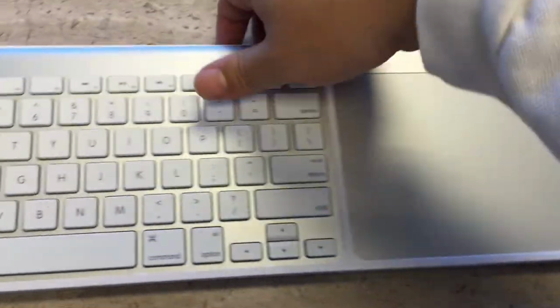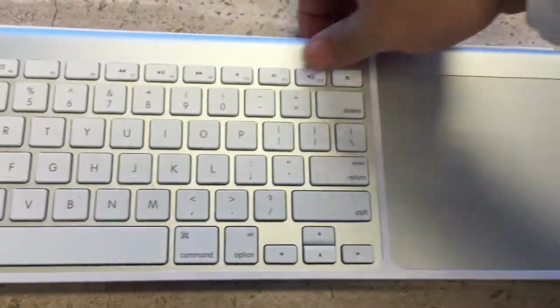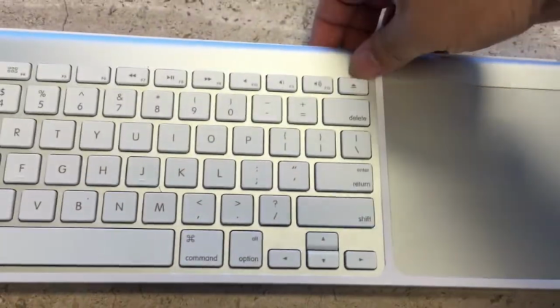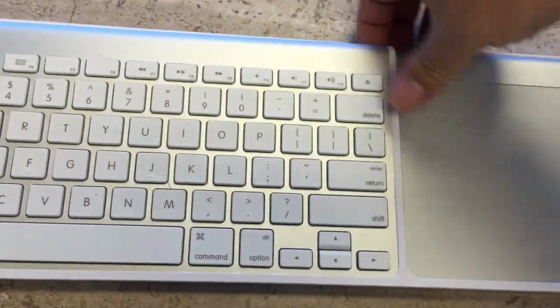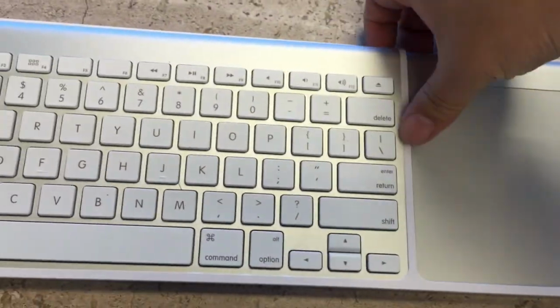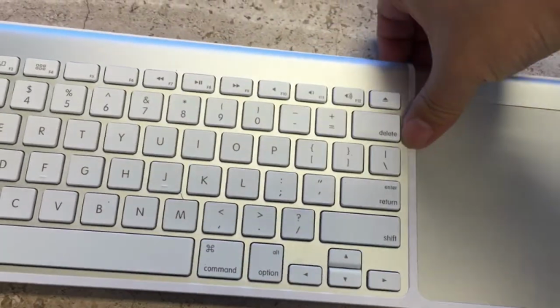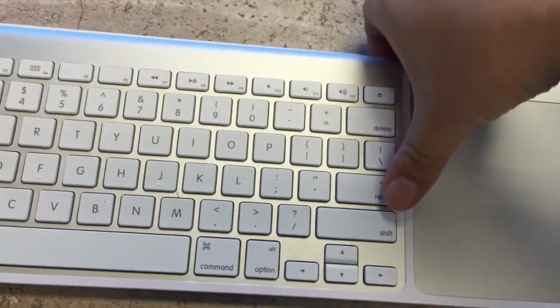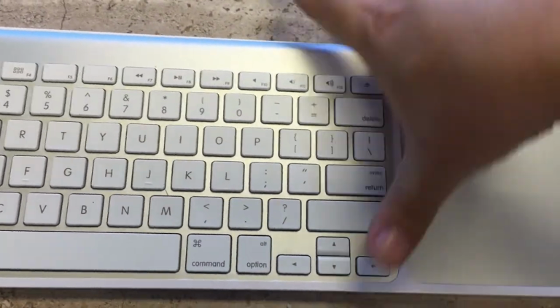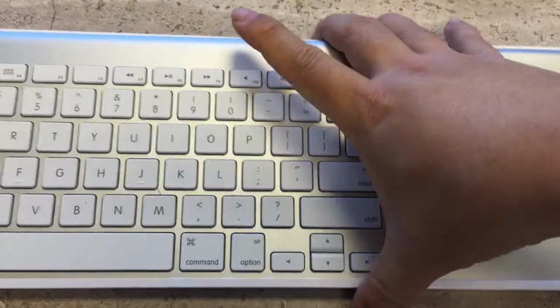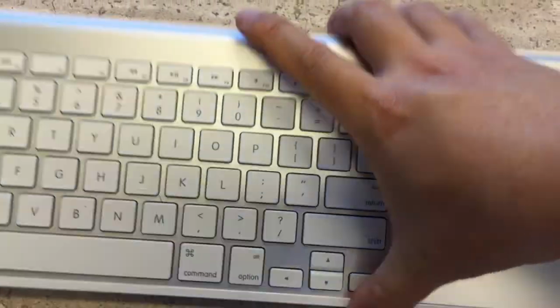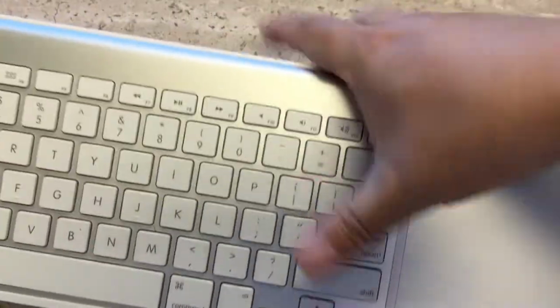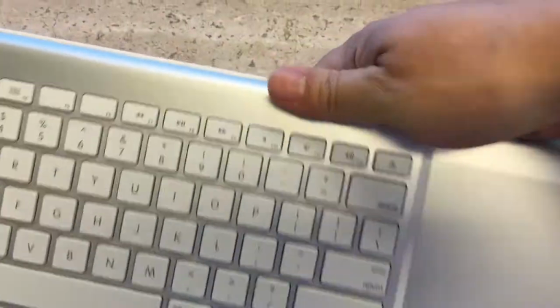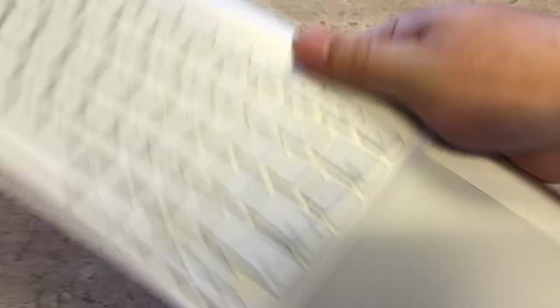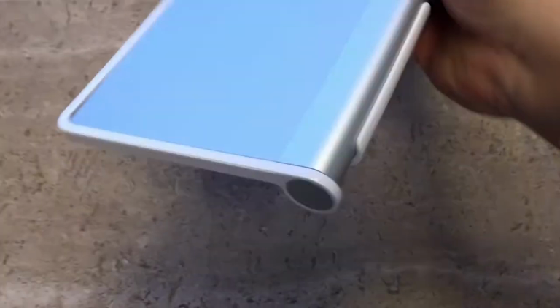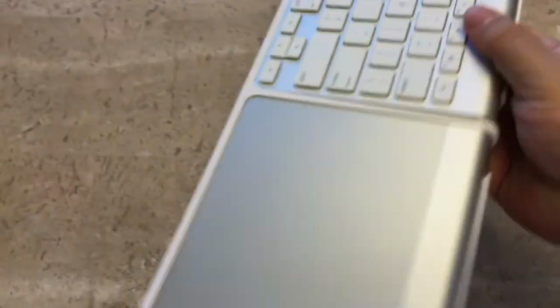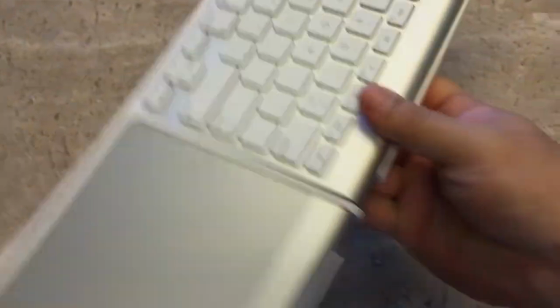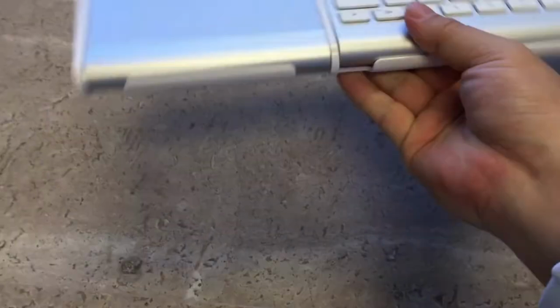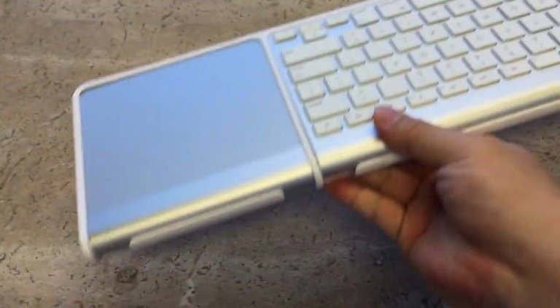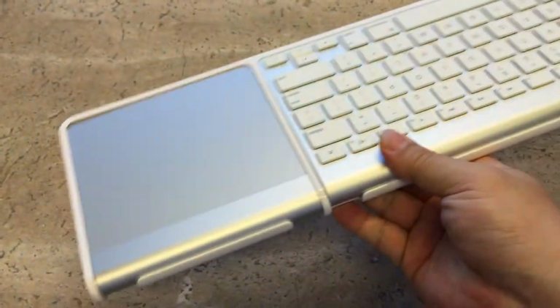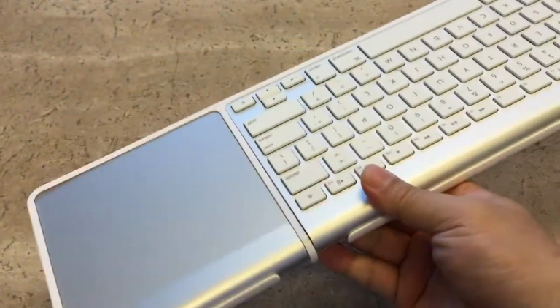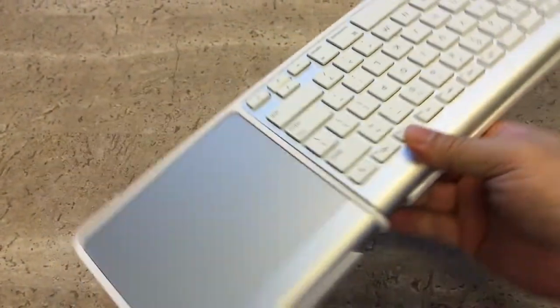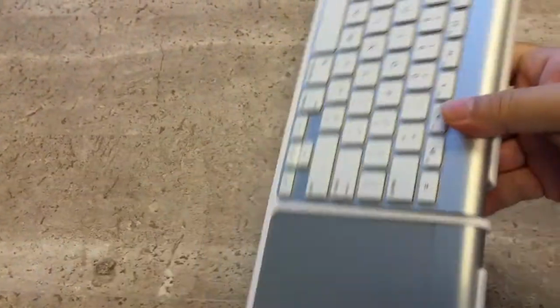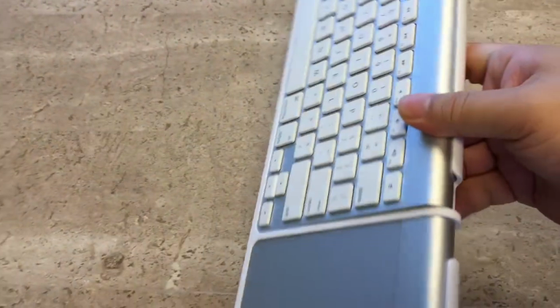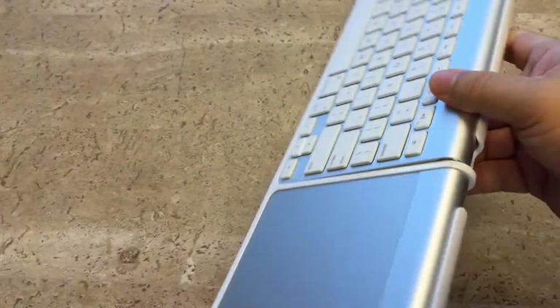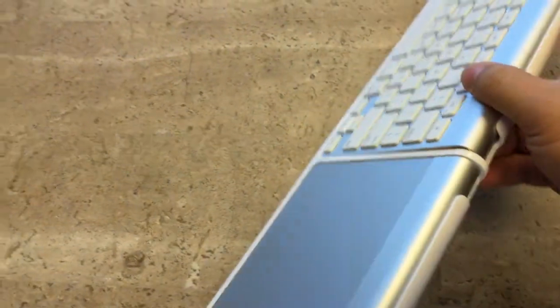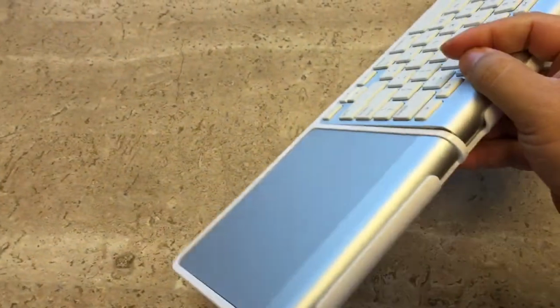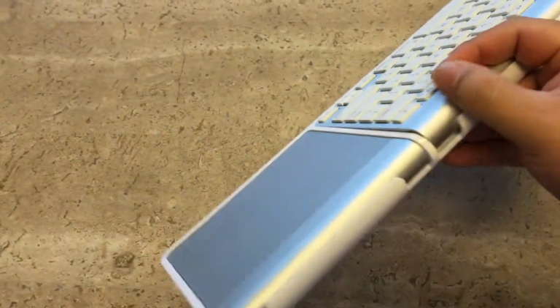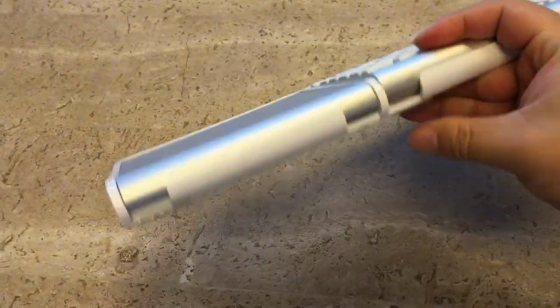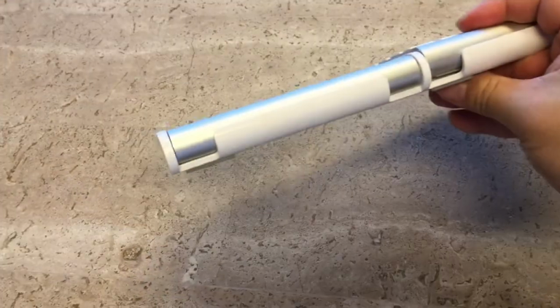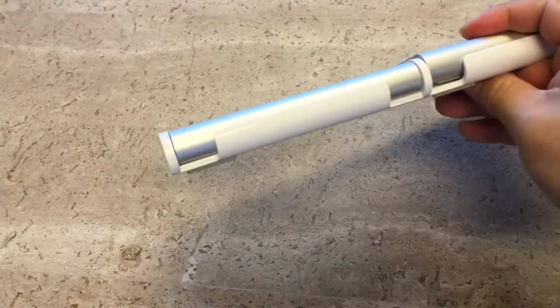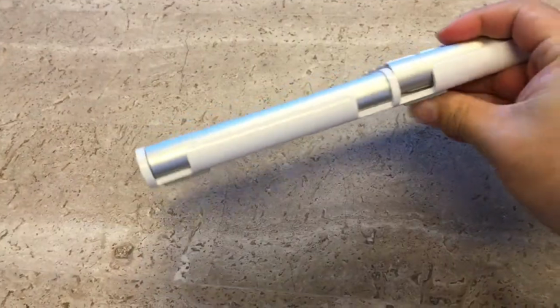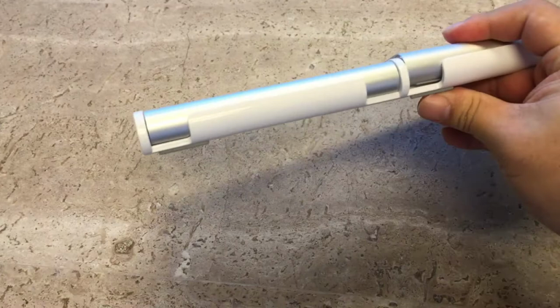You get one nice solid piece to move around and you don't have to worry about moving the keyboard and the trackpad separately.